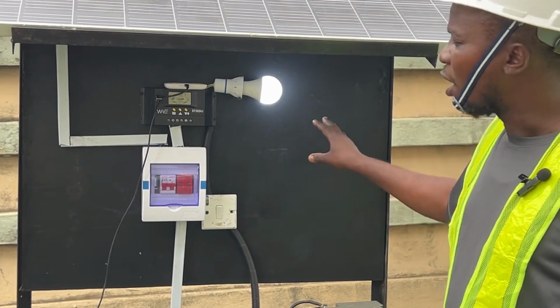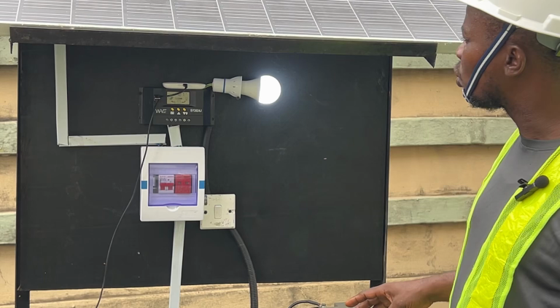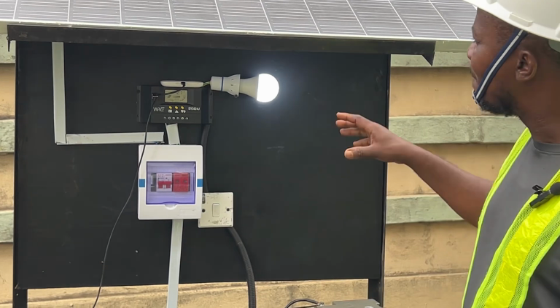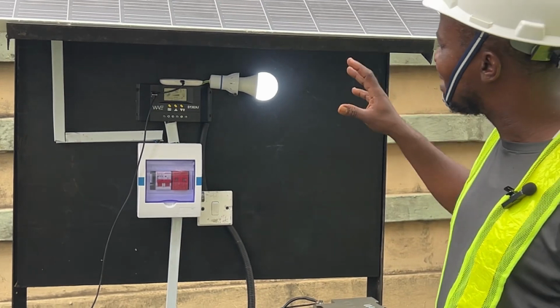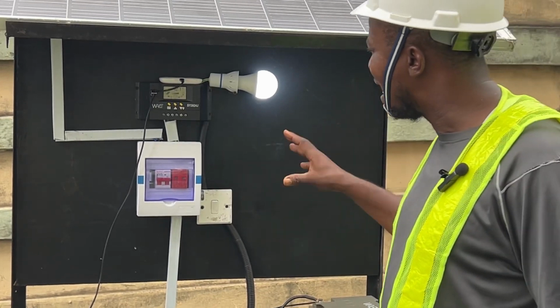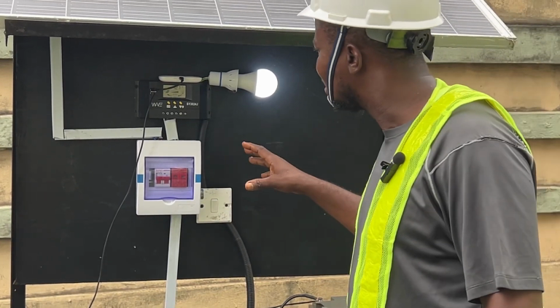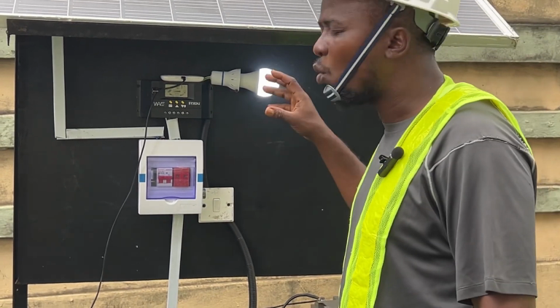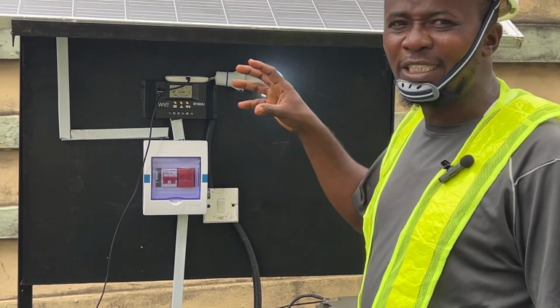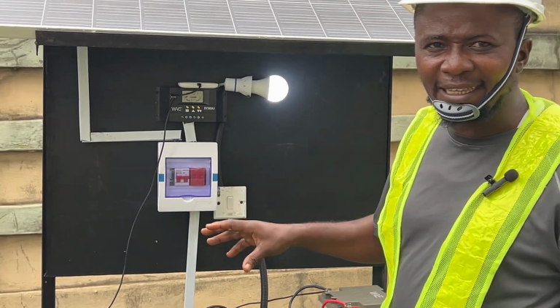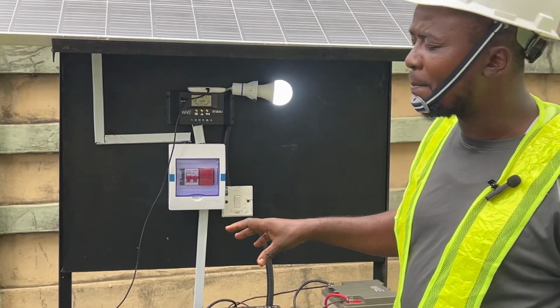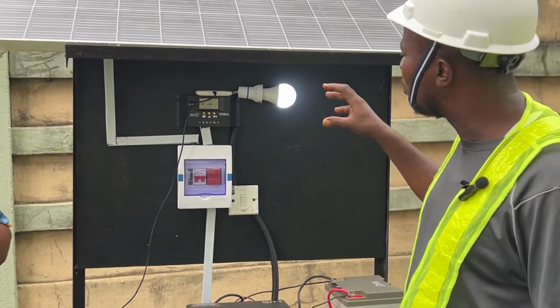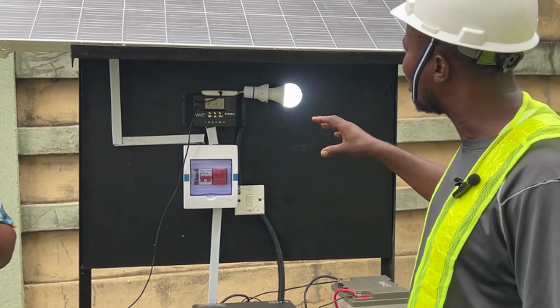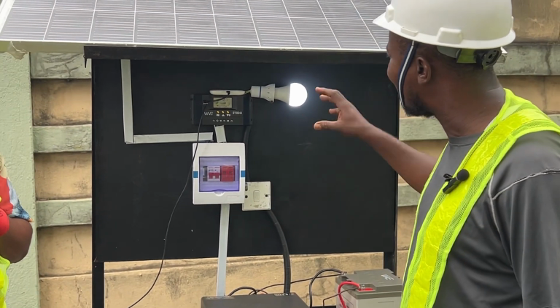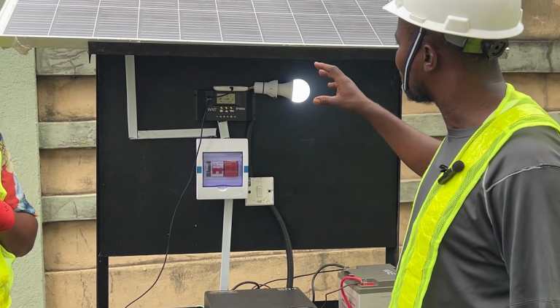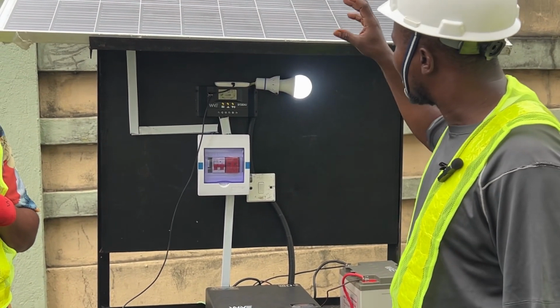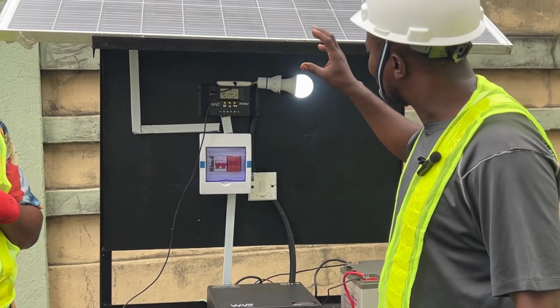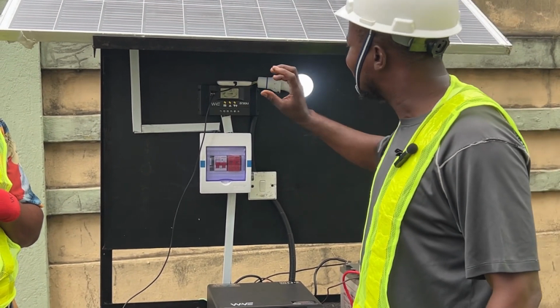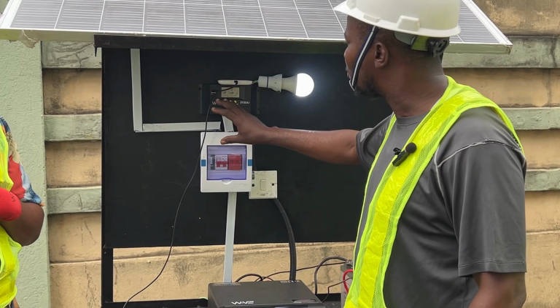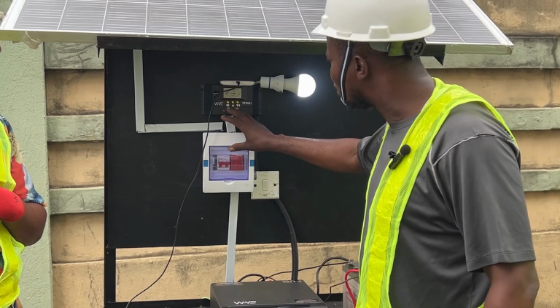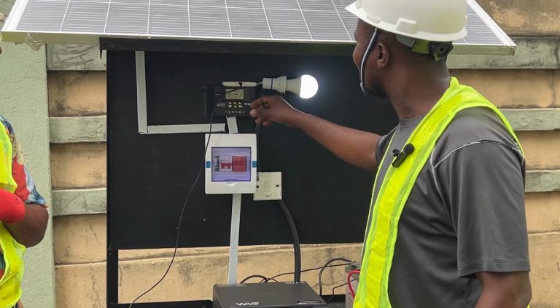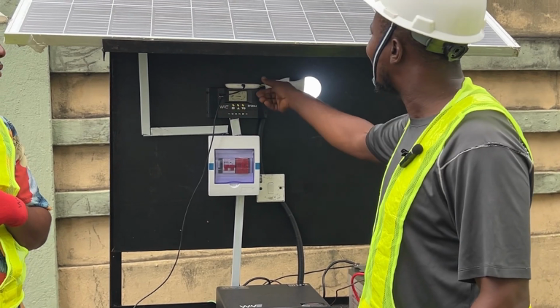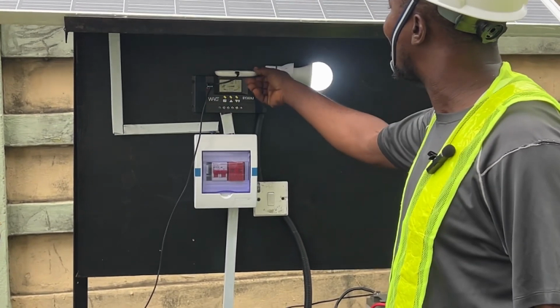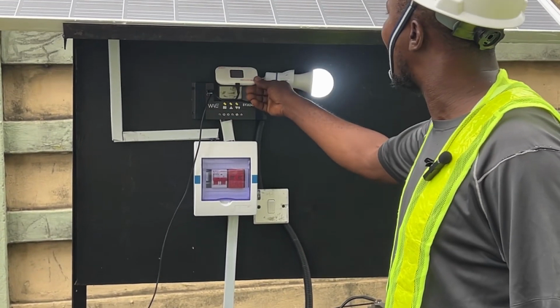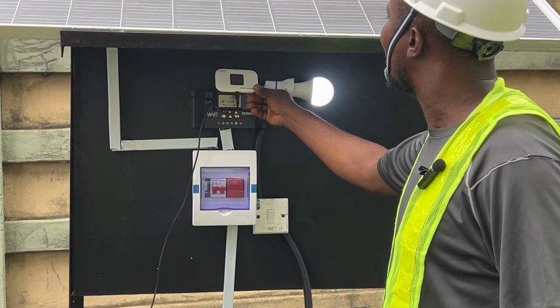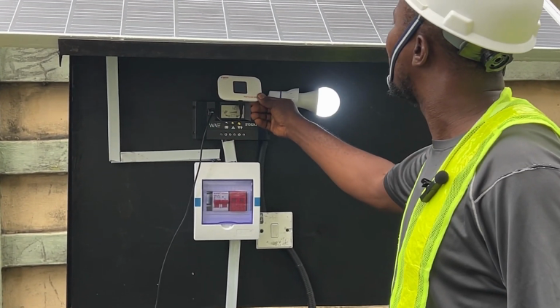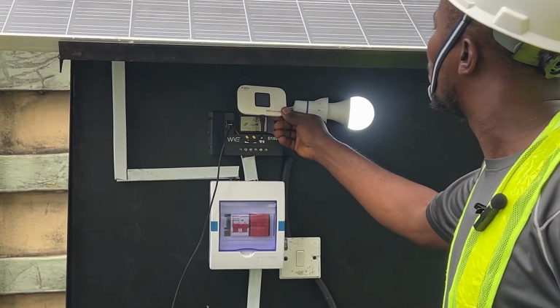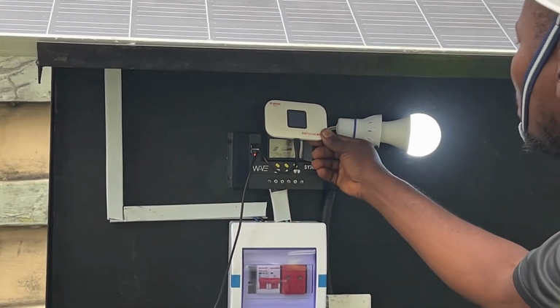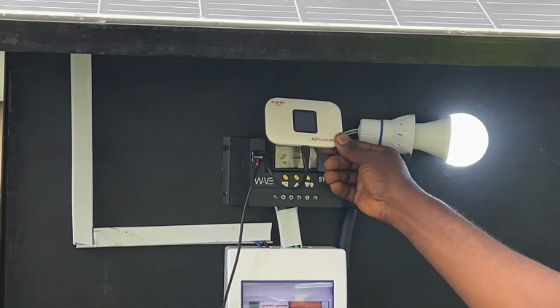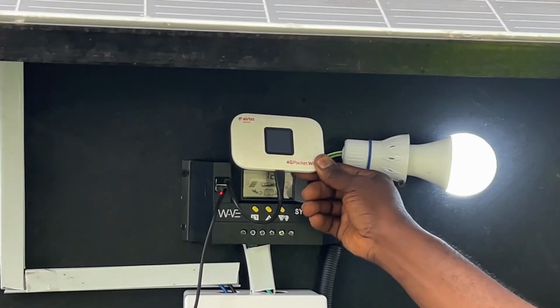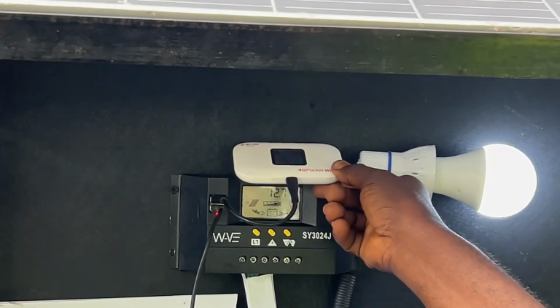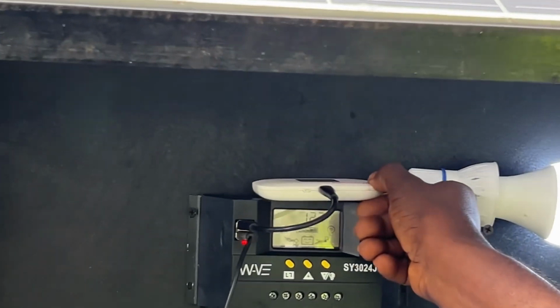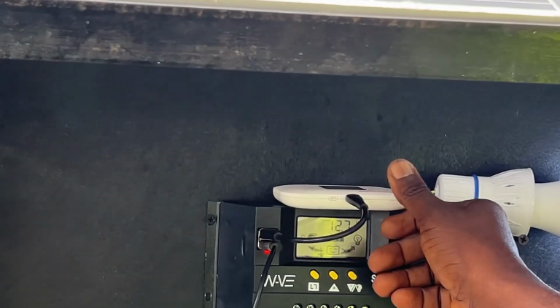We also maximized what we generated by charging our phones and charging our Wi-Fi.